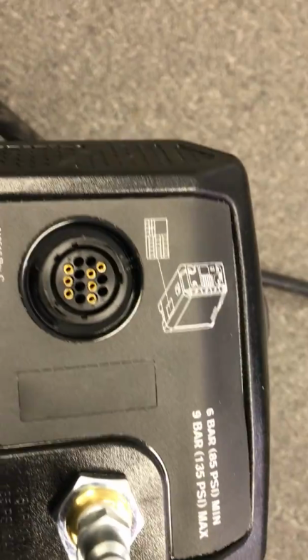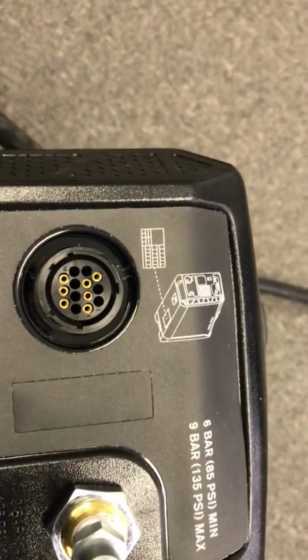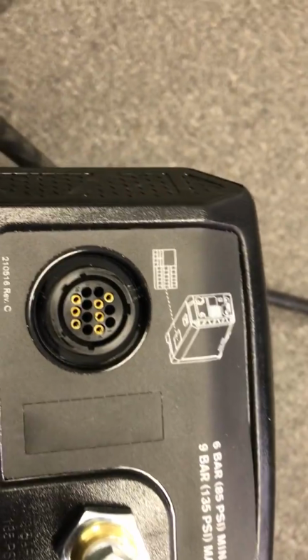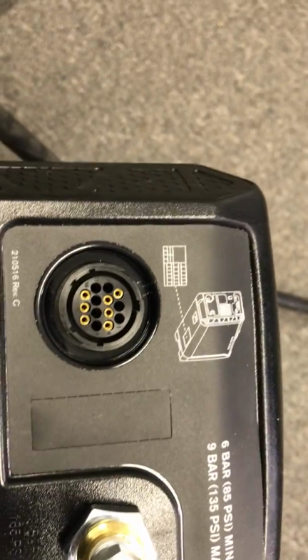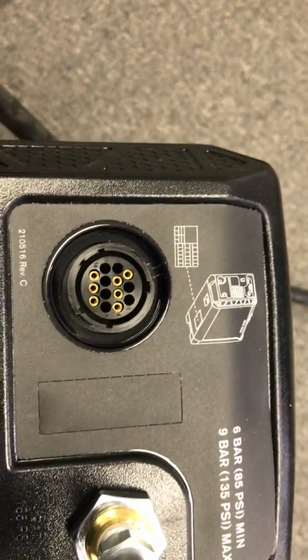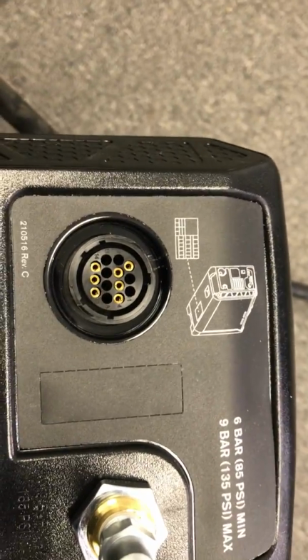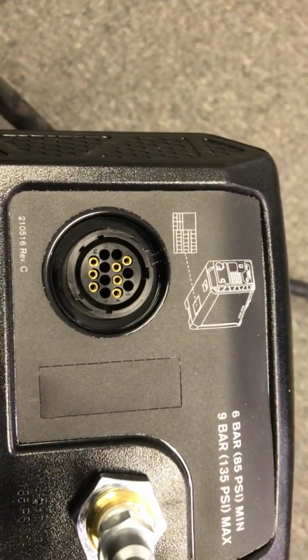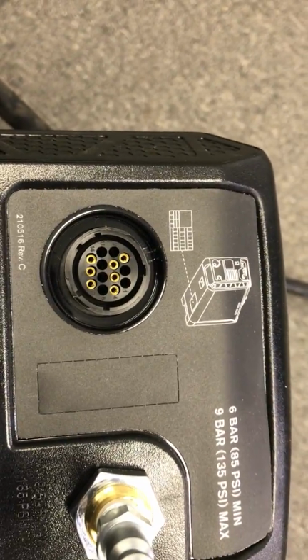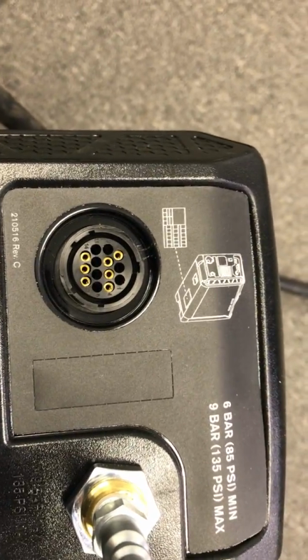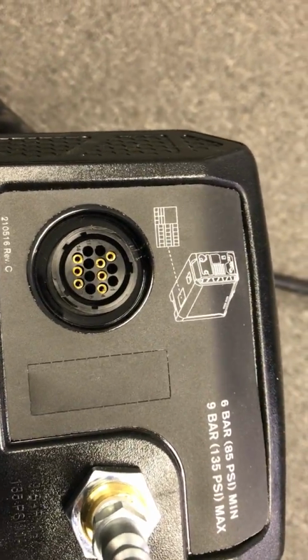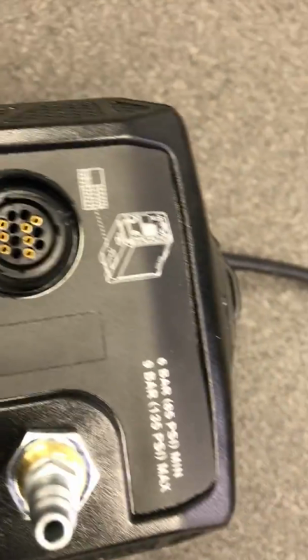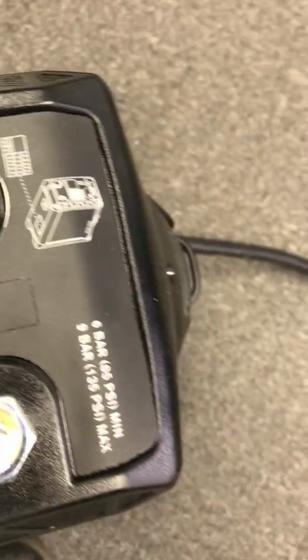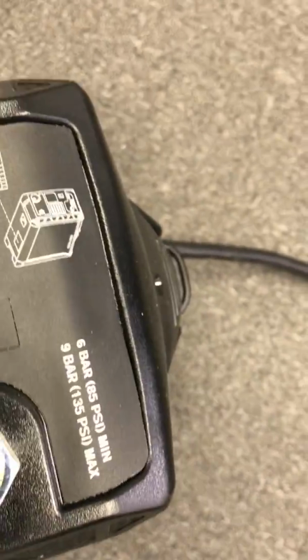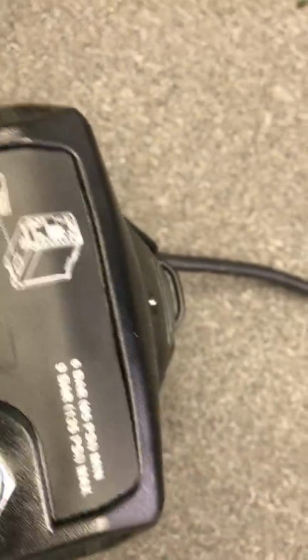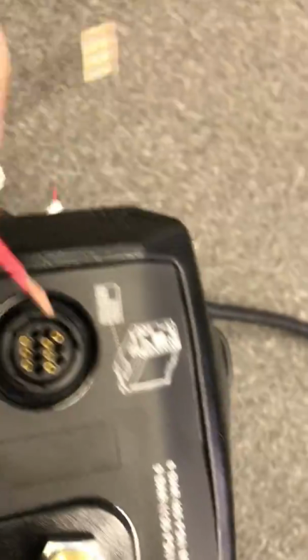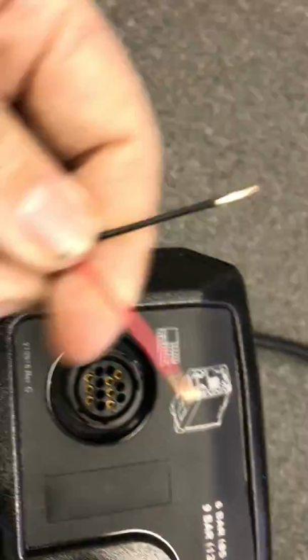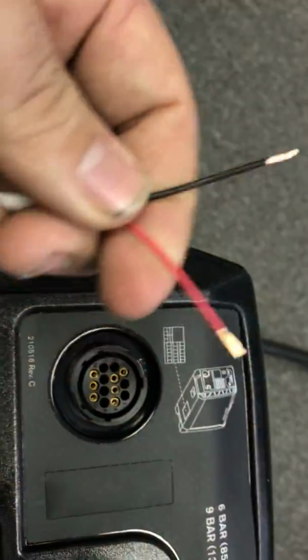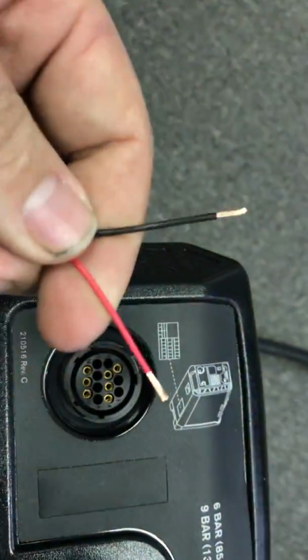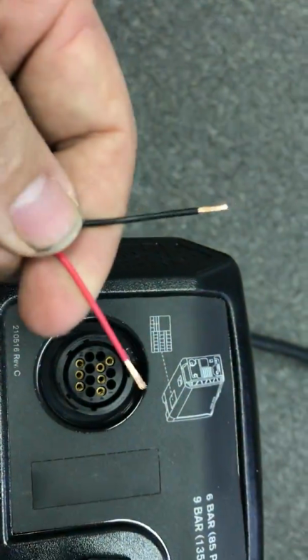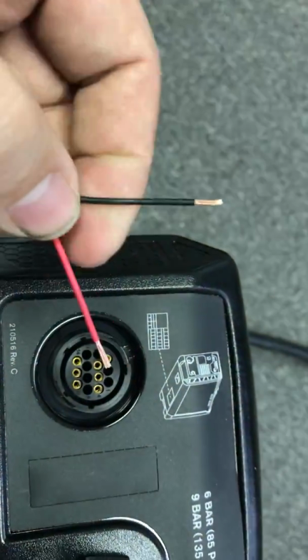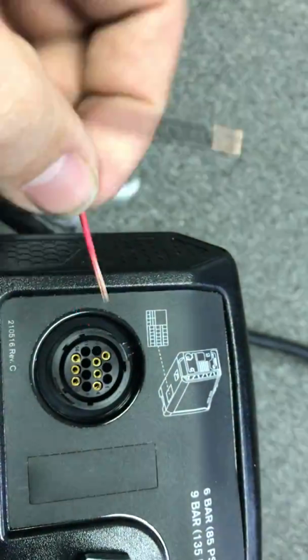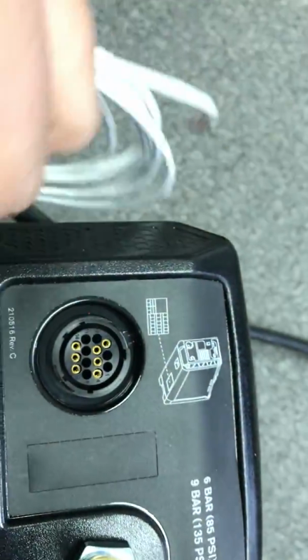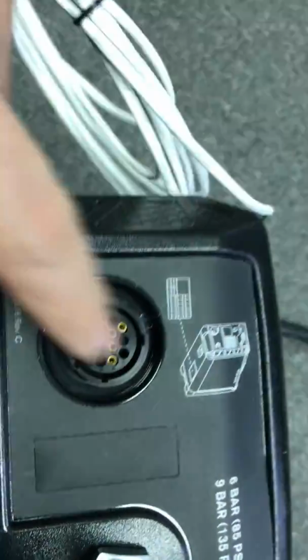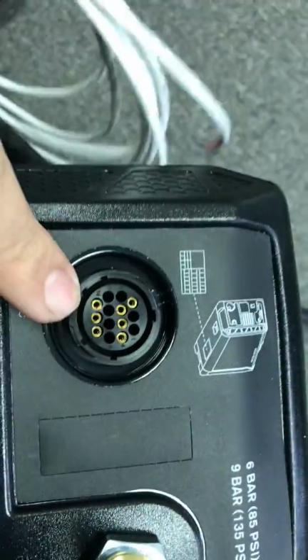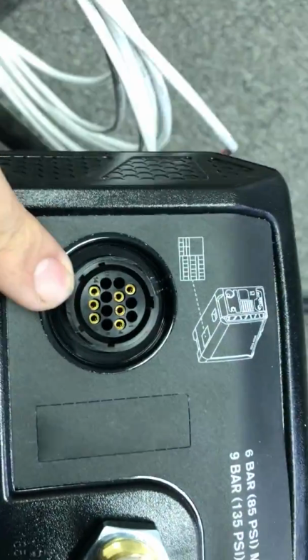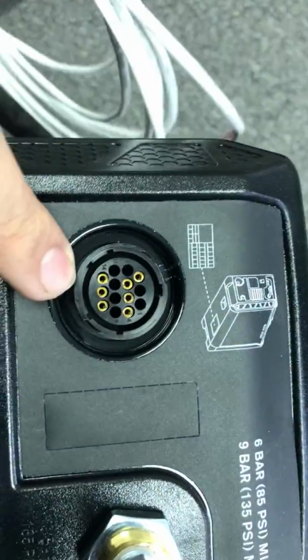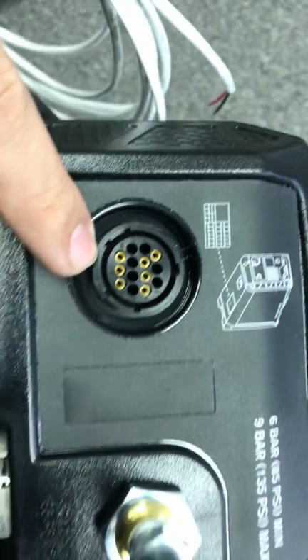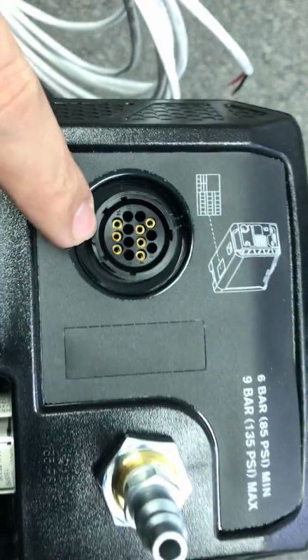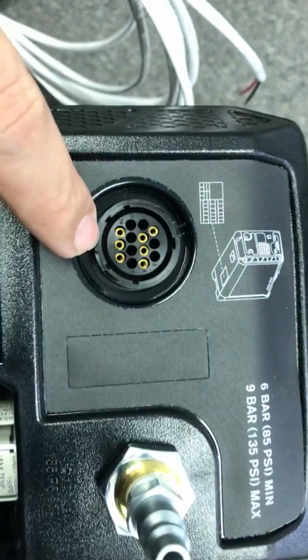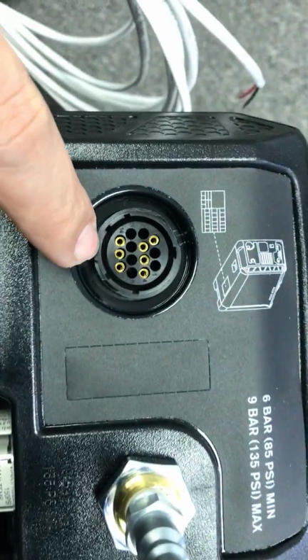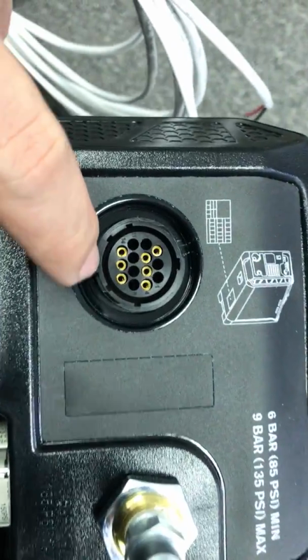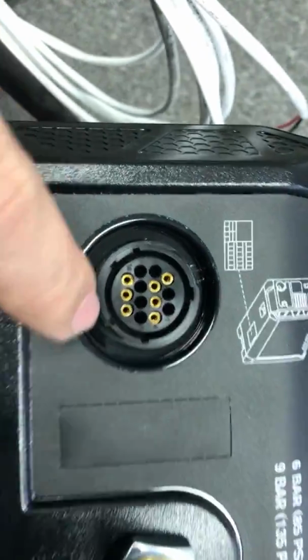We do sell them individually on the side, but with this wiring system it's rather simple. In this case, this is a 45 XP.